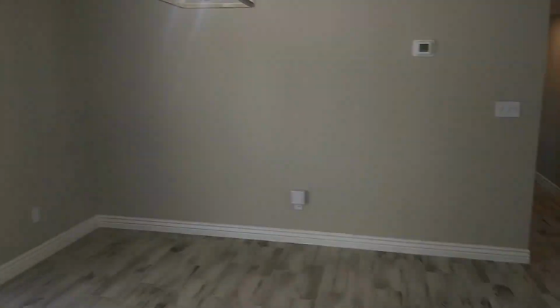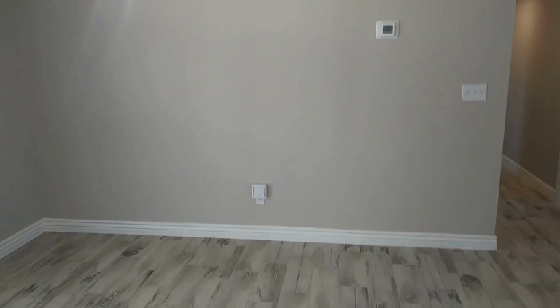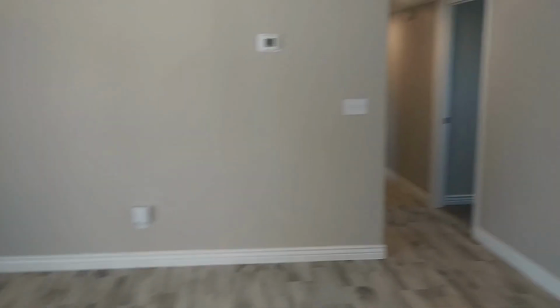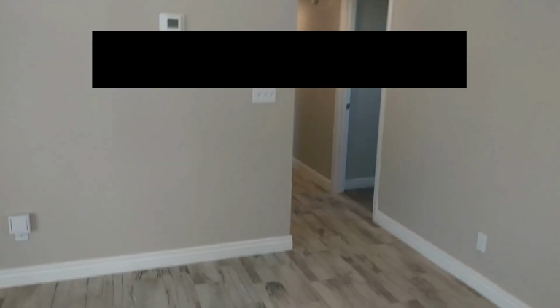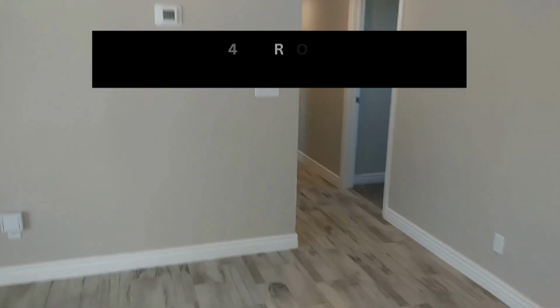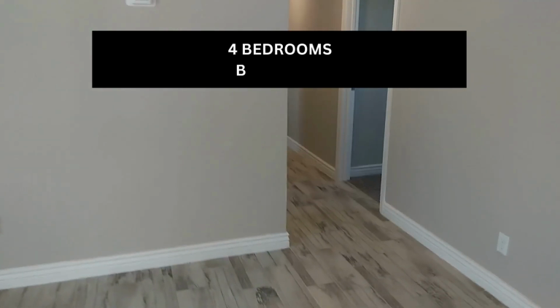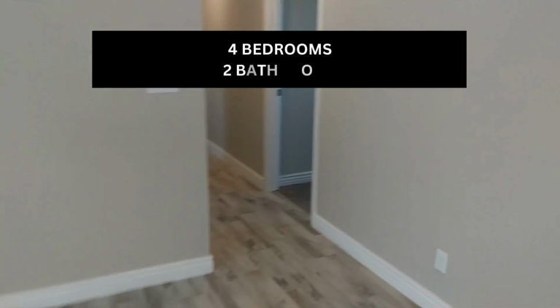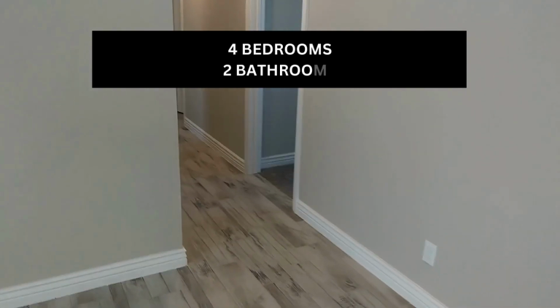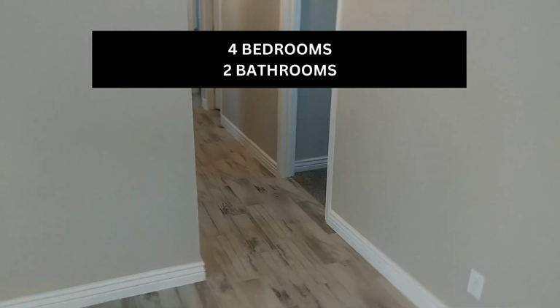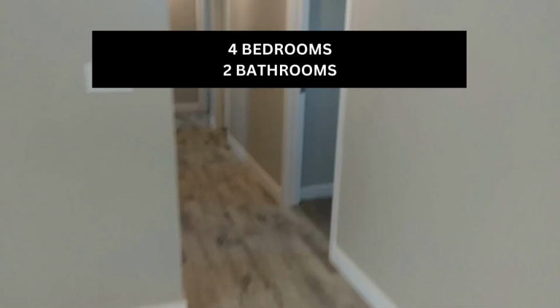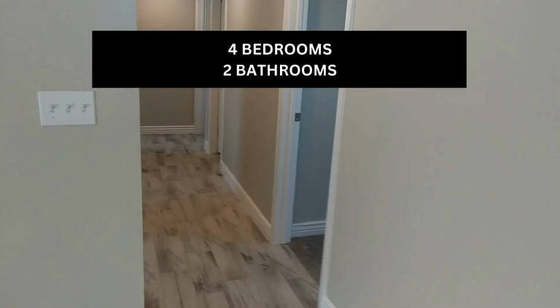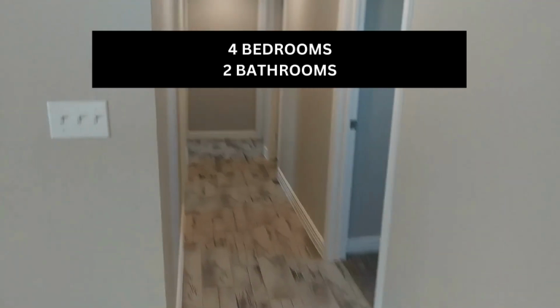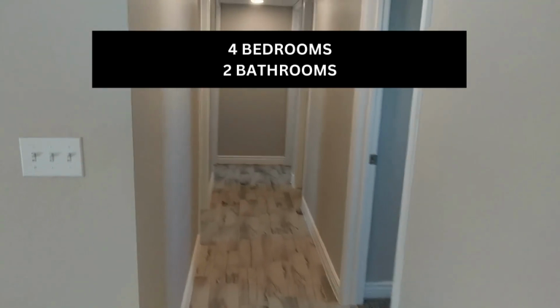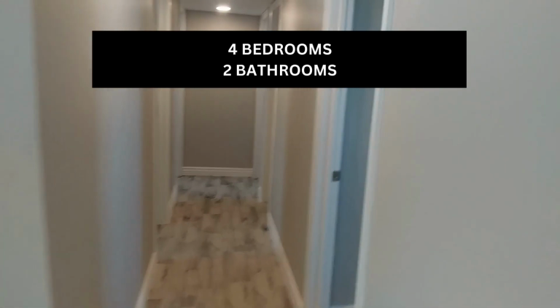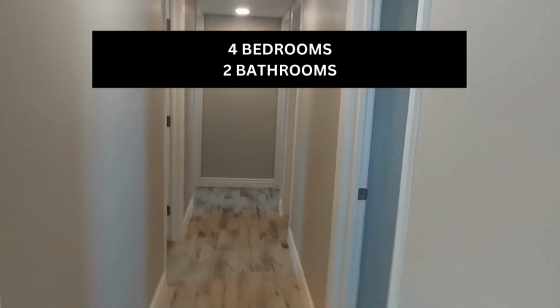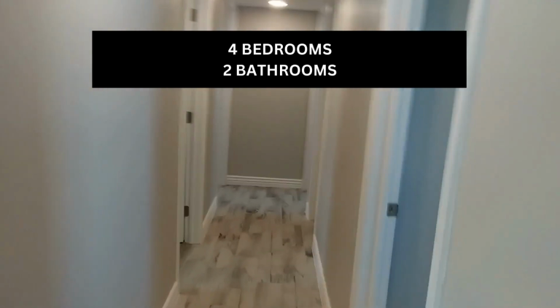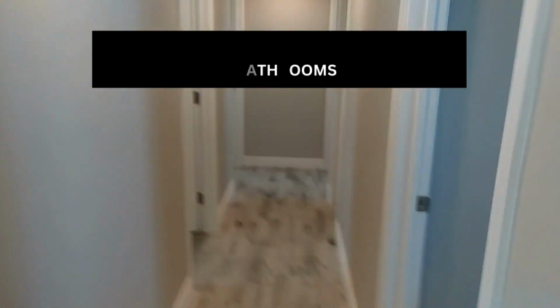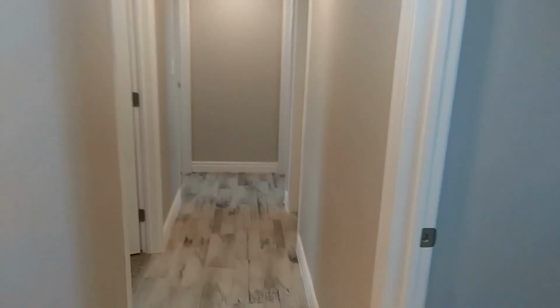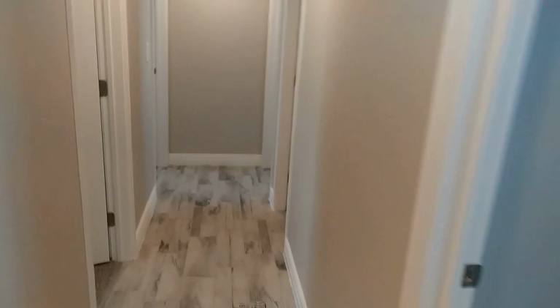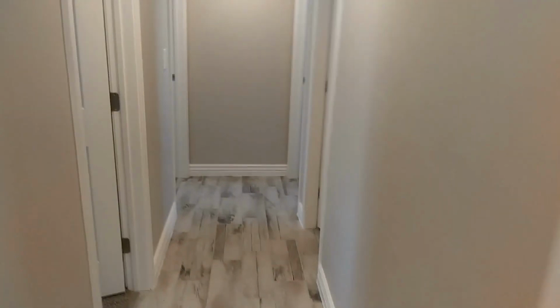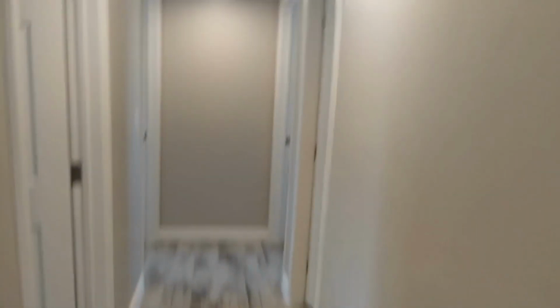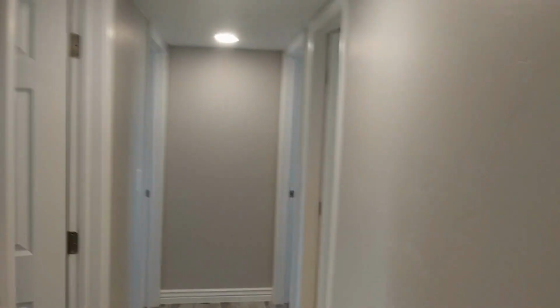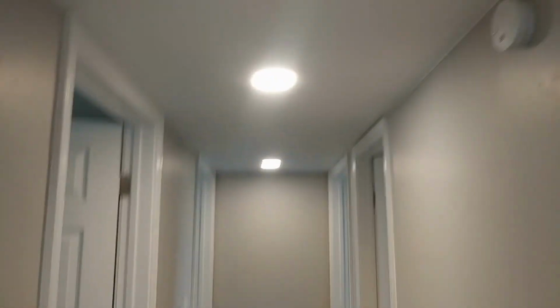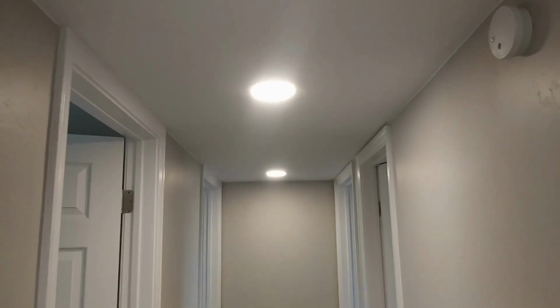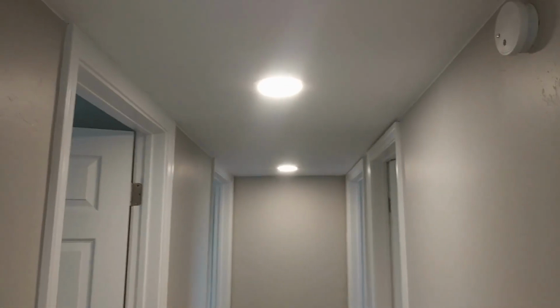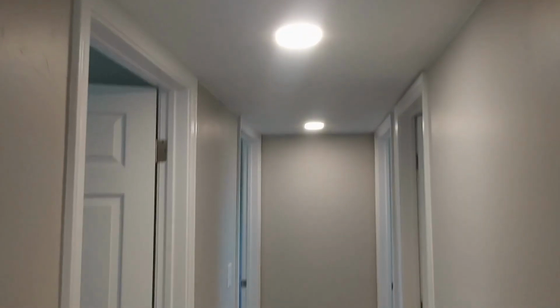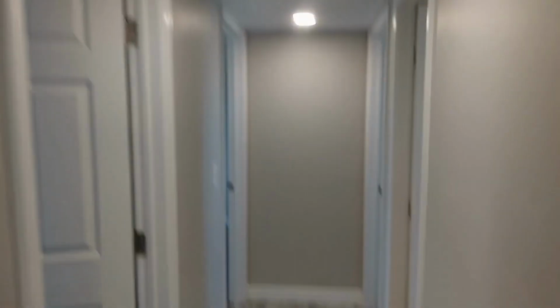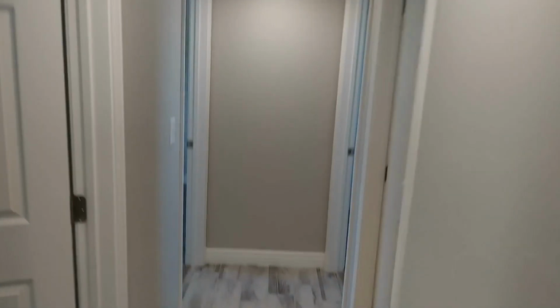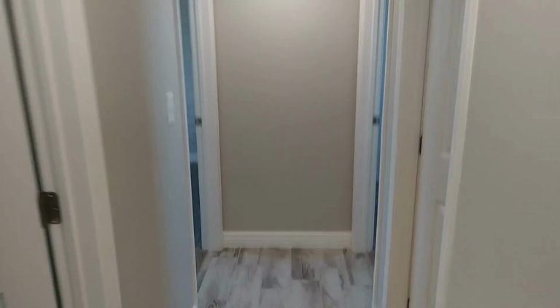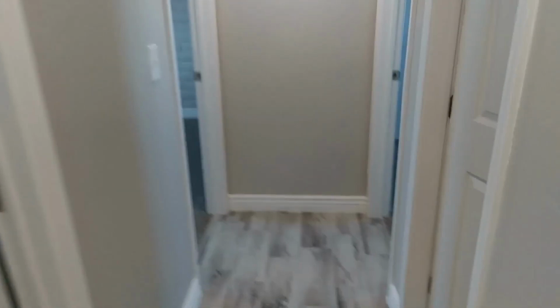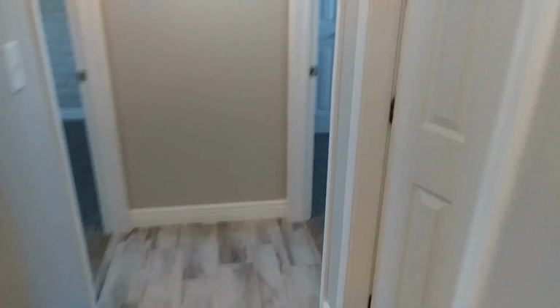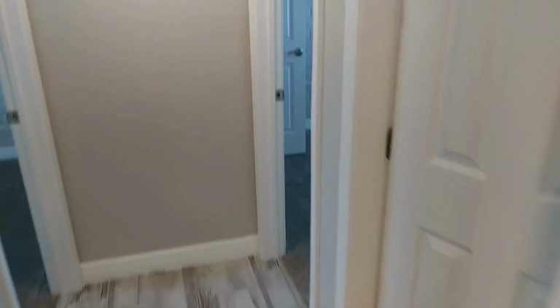This is a four bed, two bath home. So there's two bedrooms on the right, two bedrooms on the left, closets in each. And again, we have some recessed lighting, fresh paint. Check out the moldings.